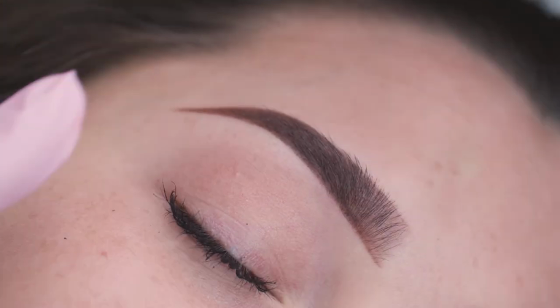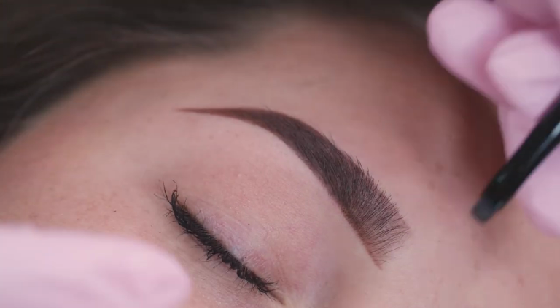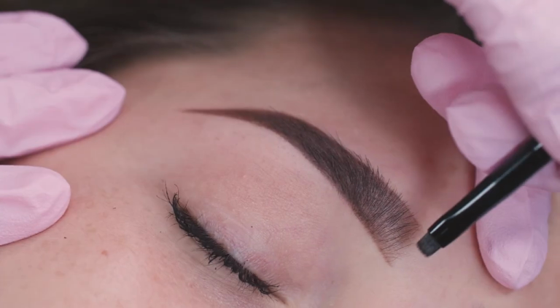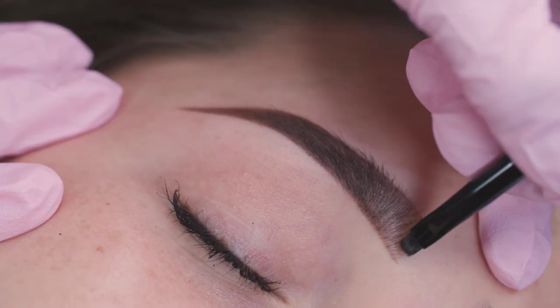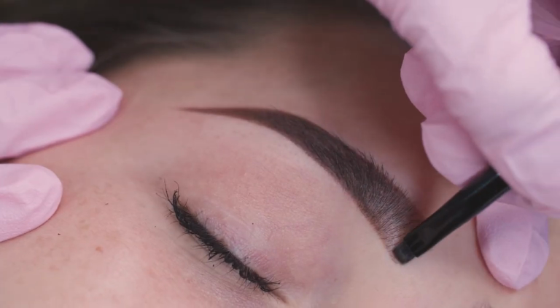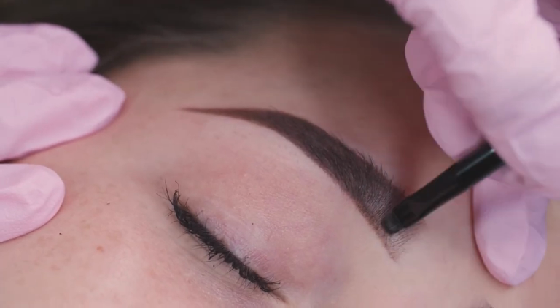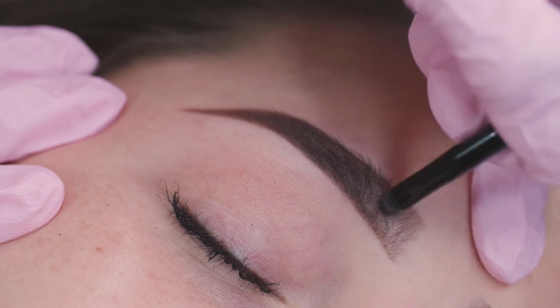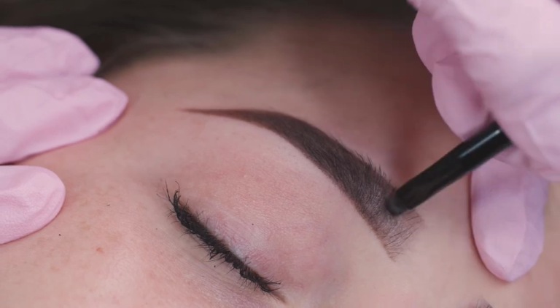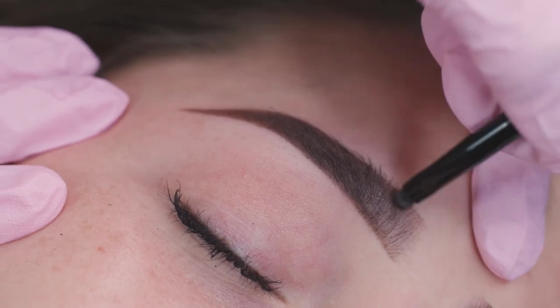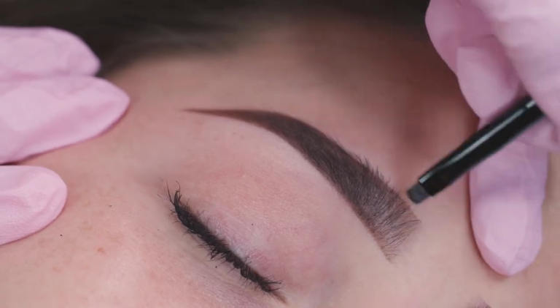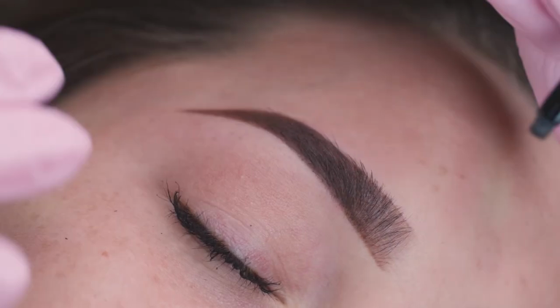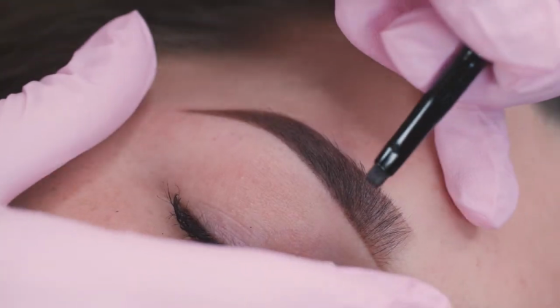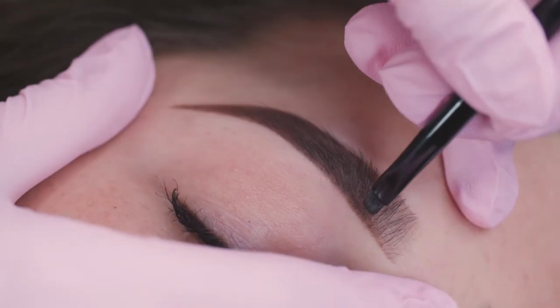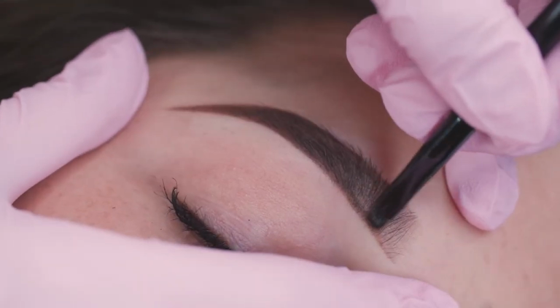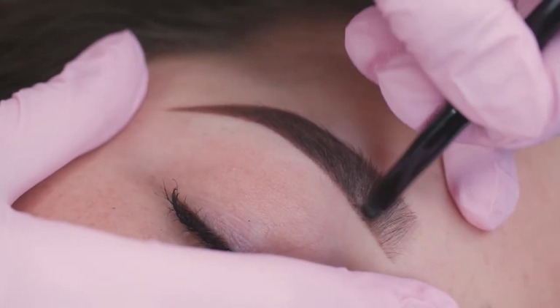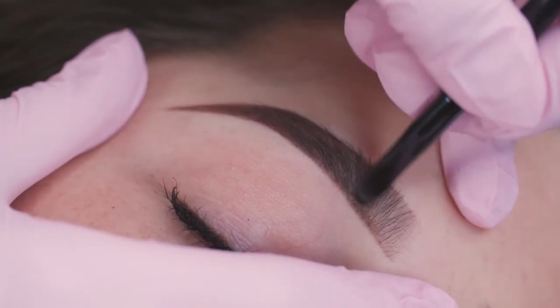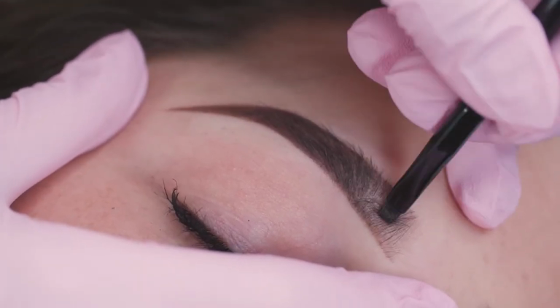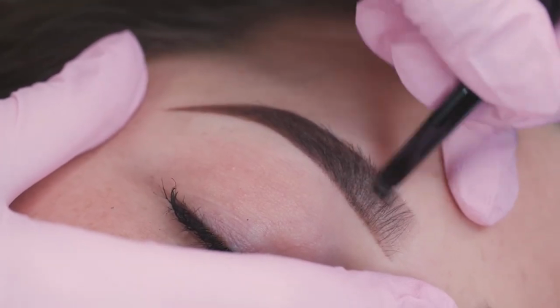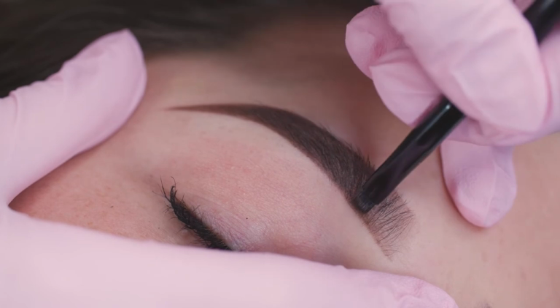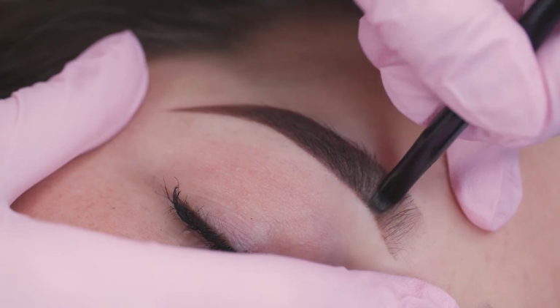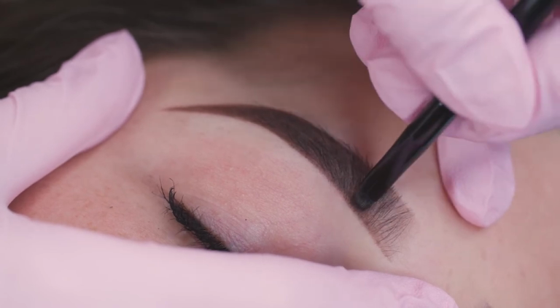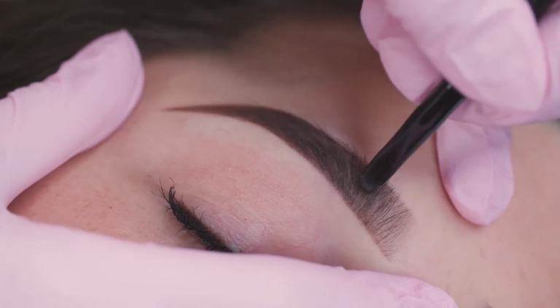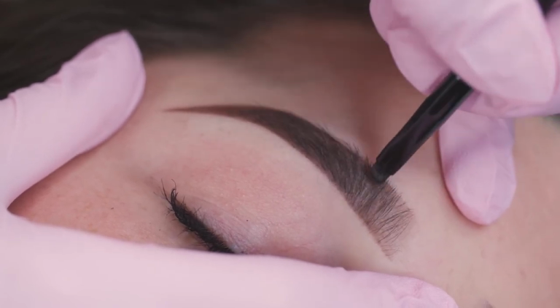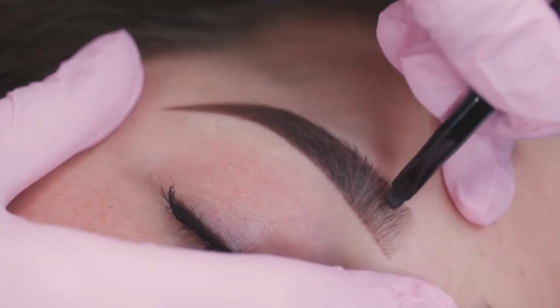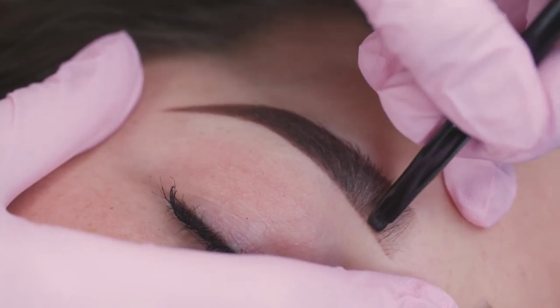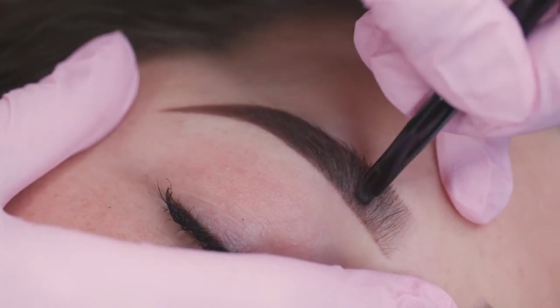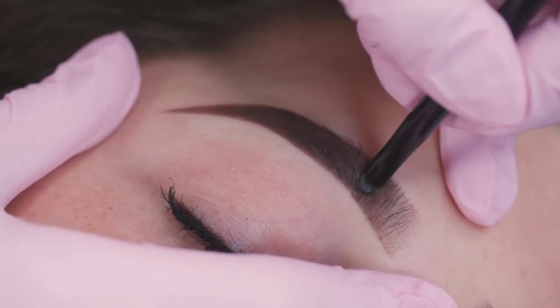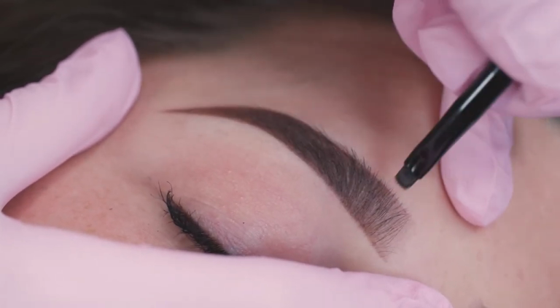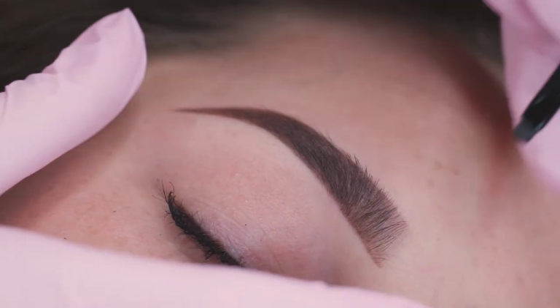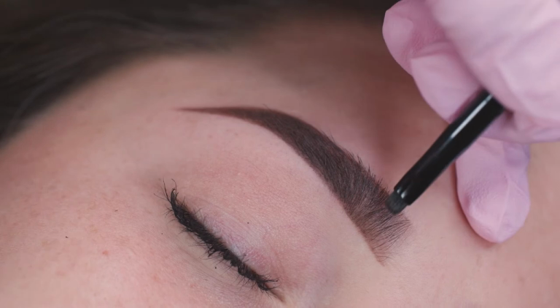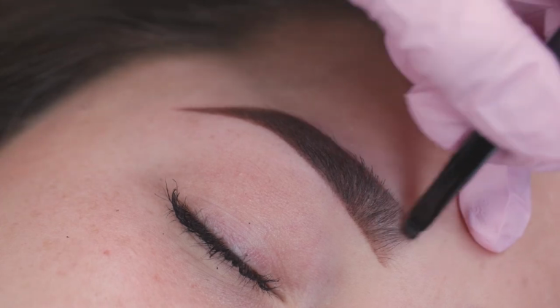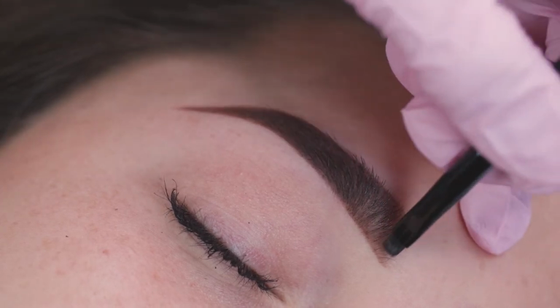You can drag the excess pencil forward into the front of the brow using the Queen B brush to ensure that it's a really nice ombre finish, so it's not too dense and dark at the front, which can really freak out your clients.